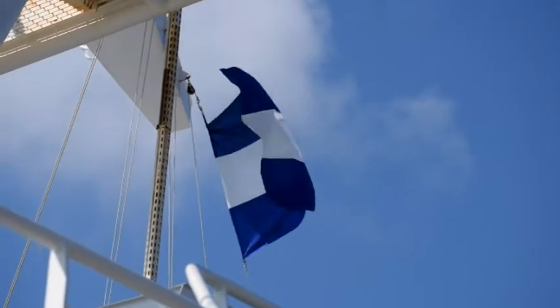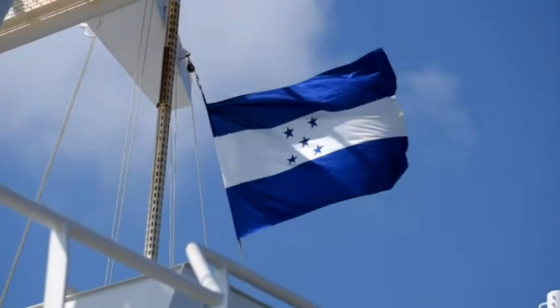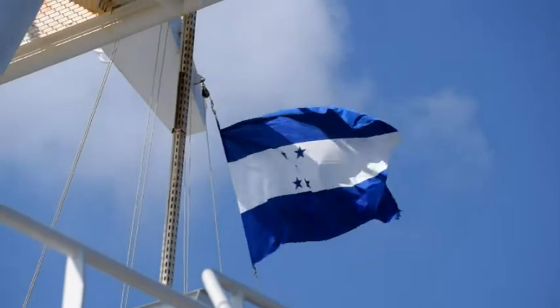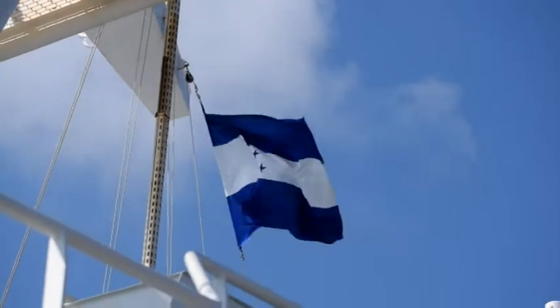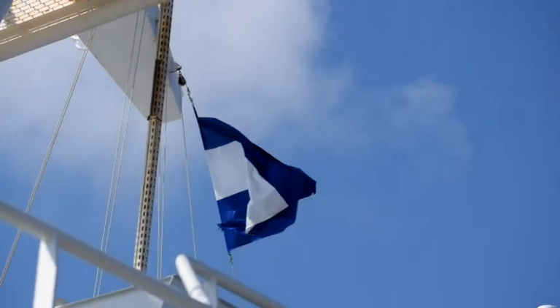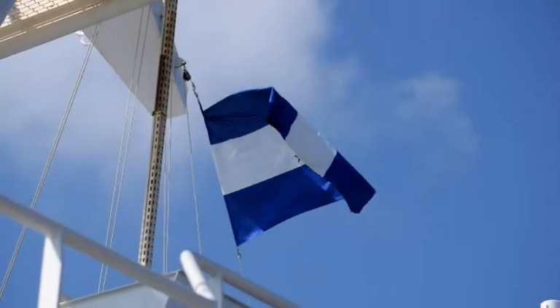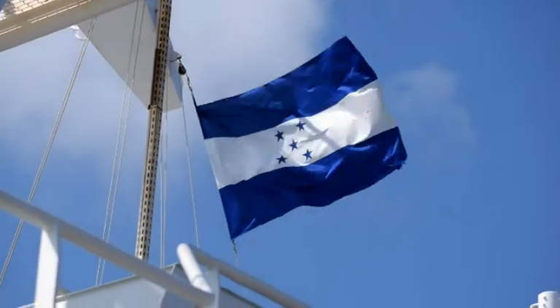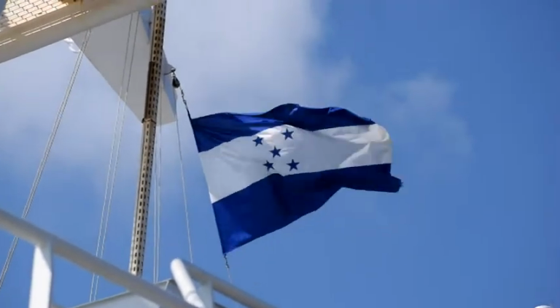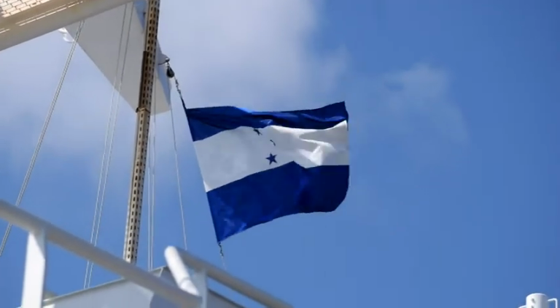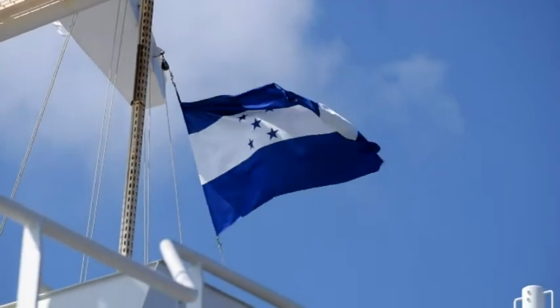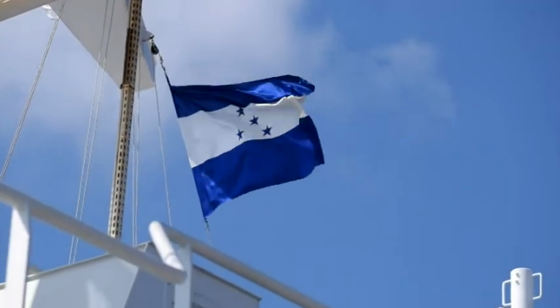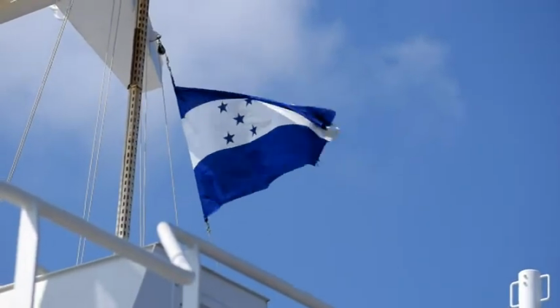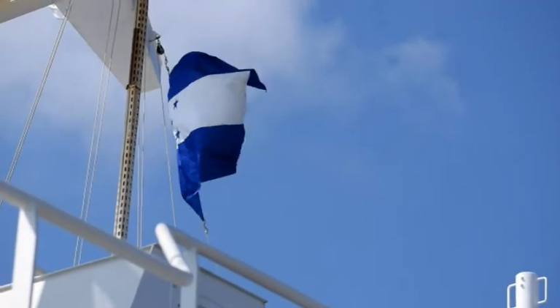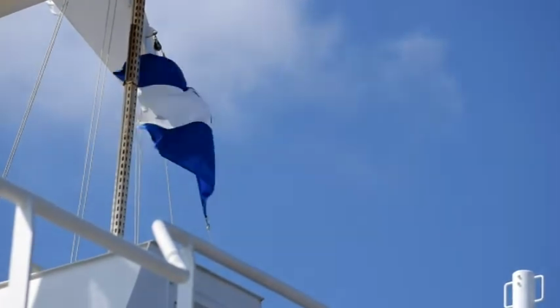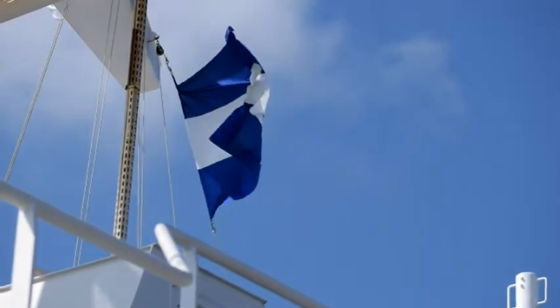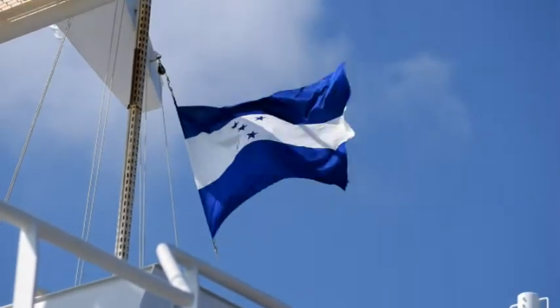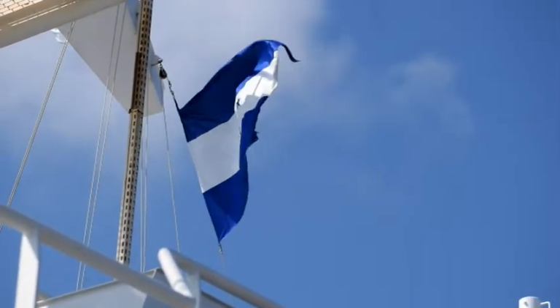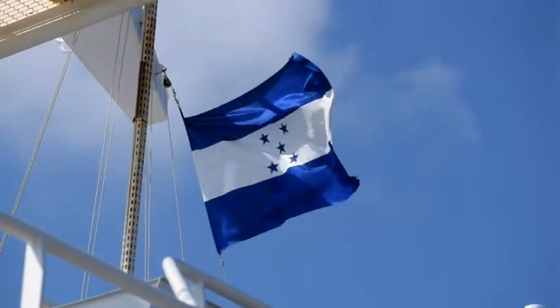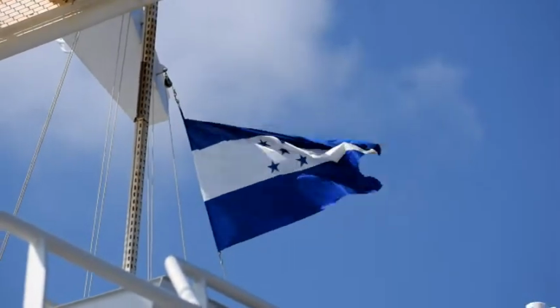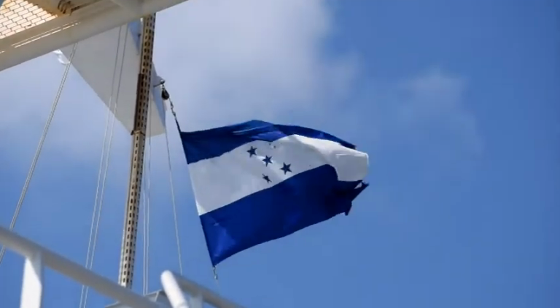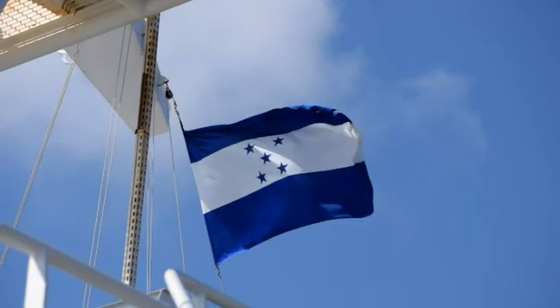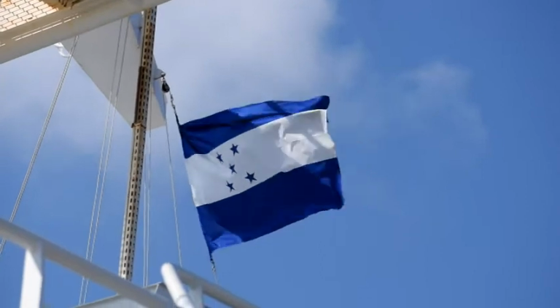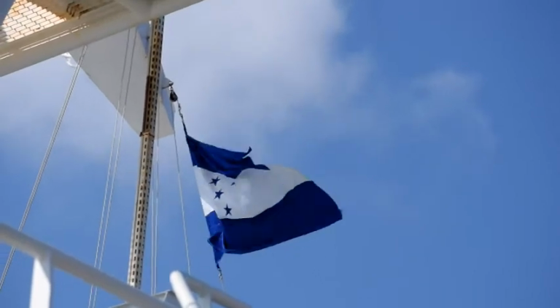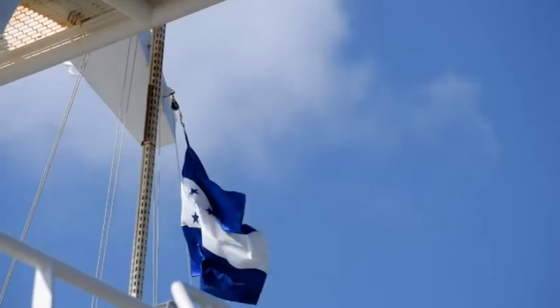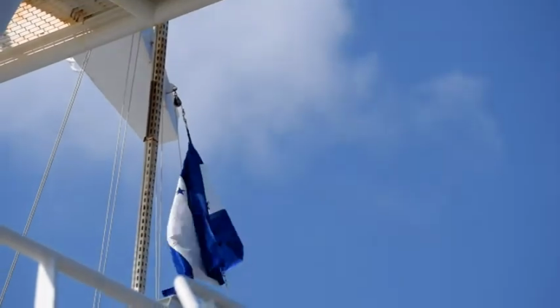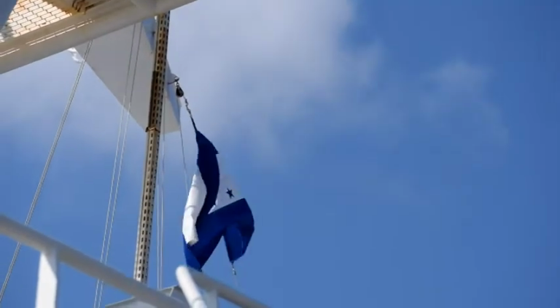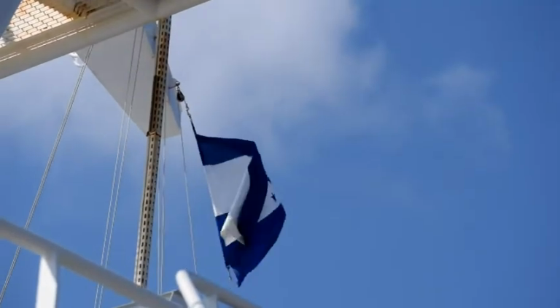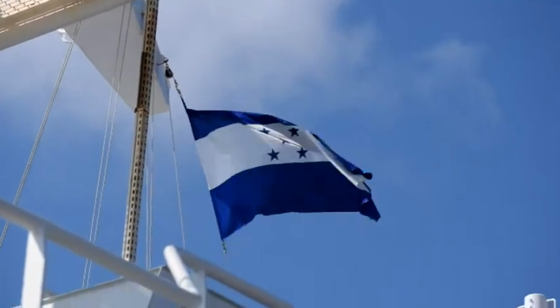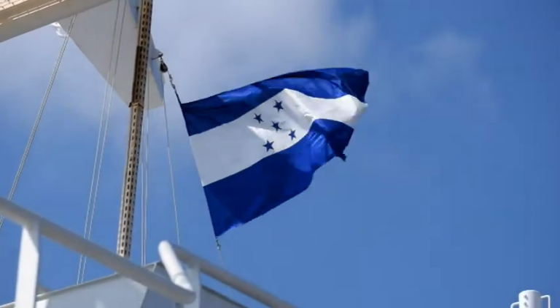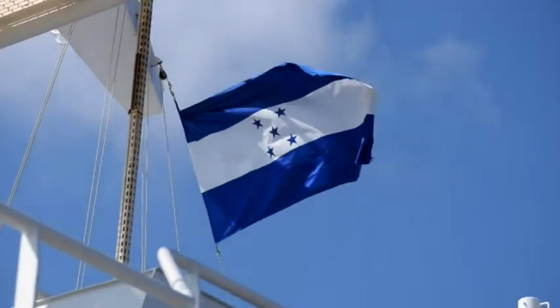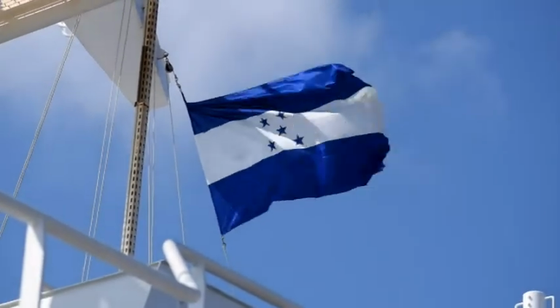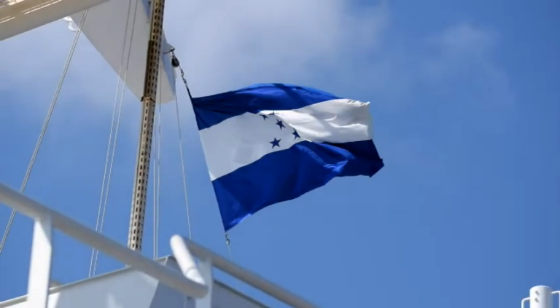This is the flag of Honduras. We're in Mahogany Bay on the island of Roatan, Honduras.